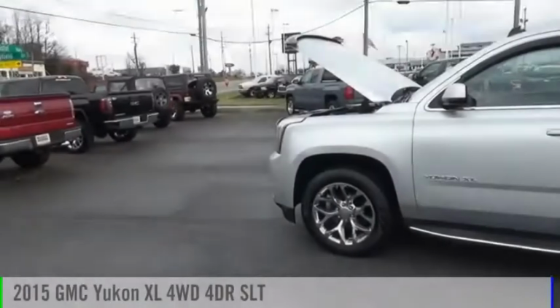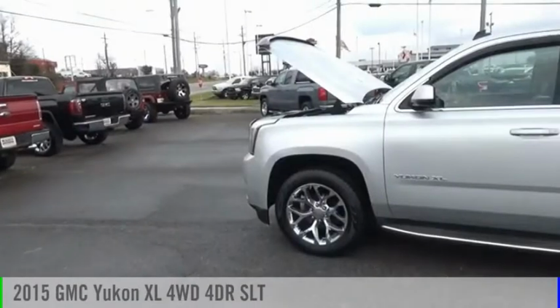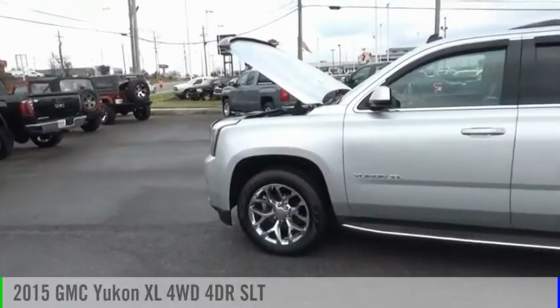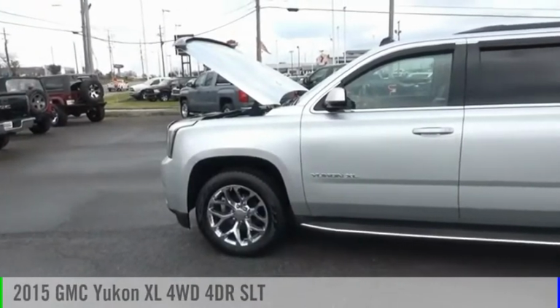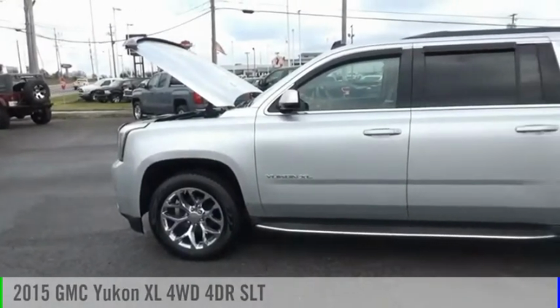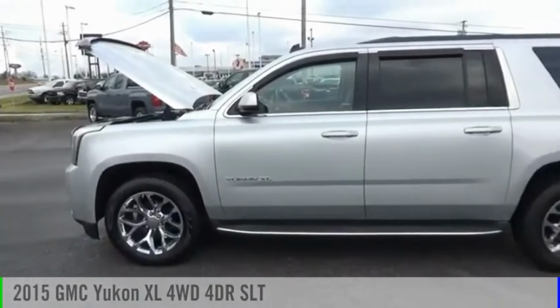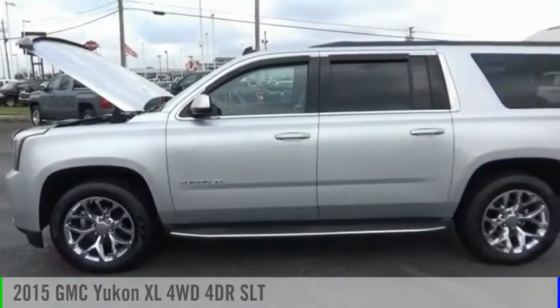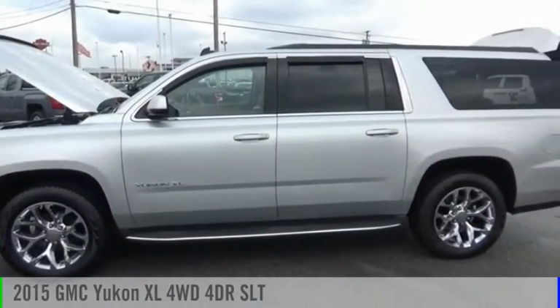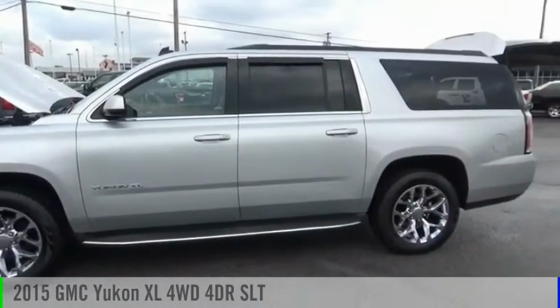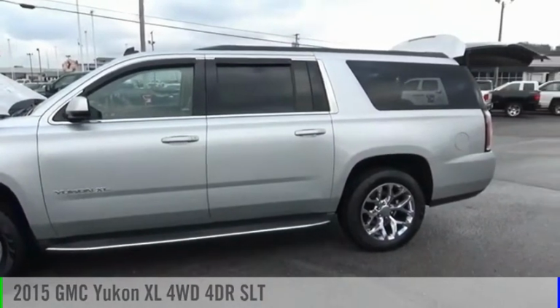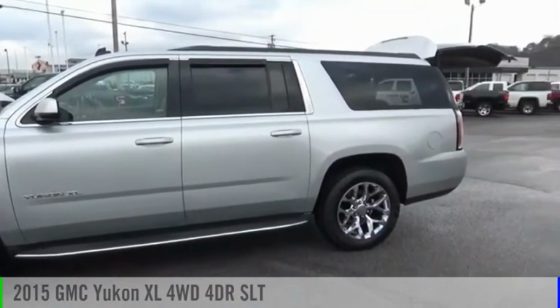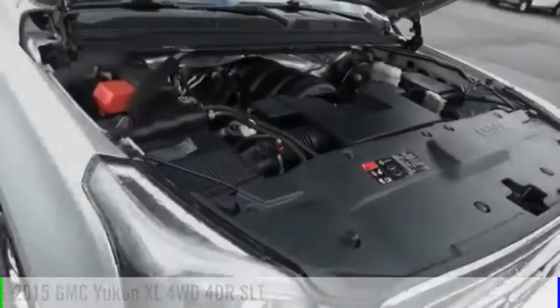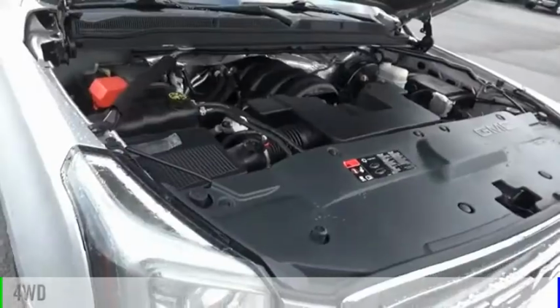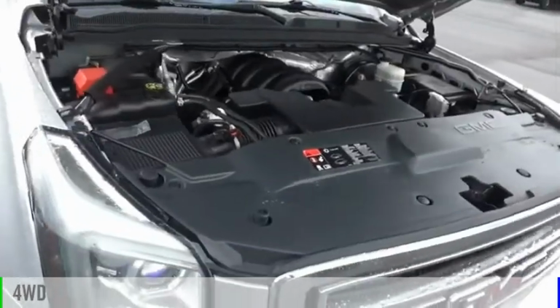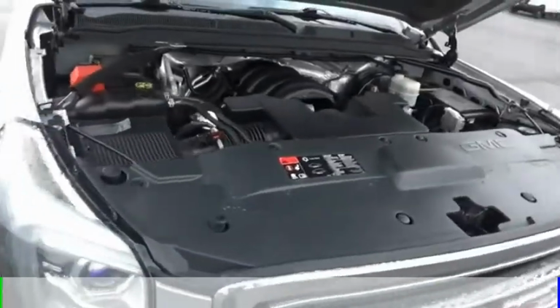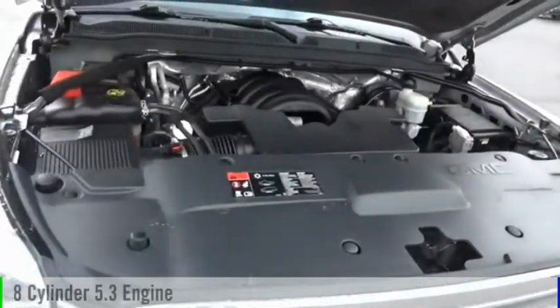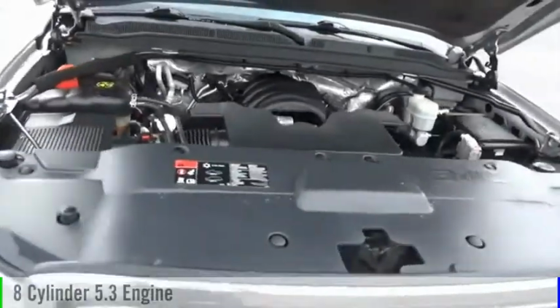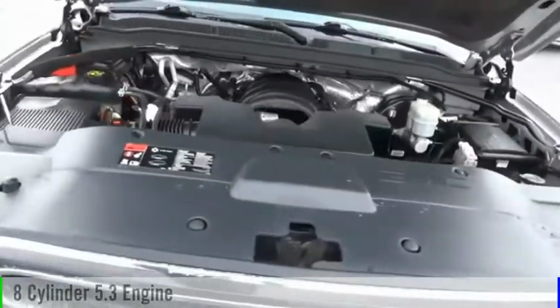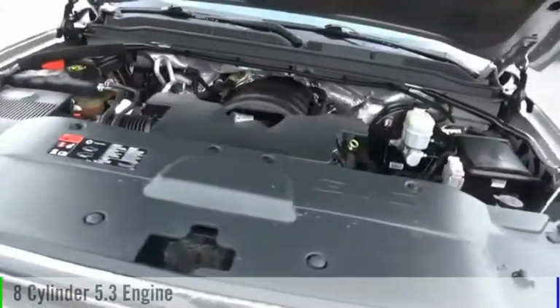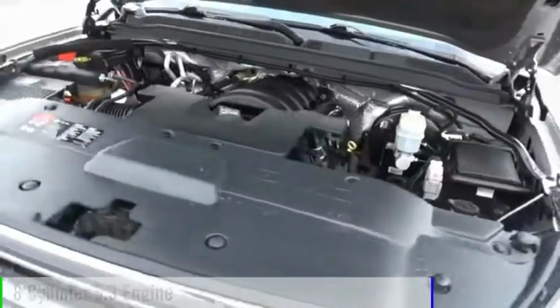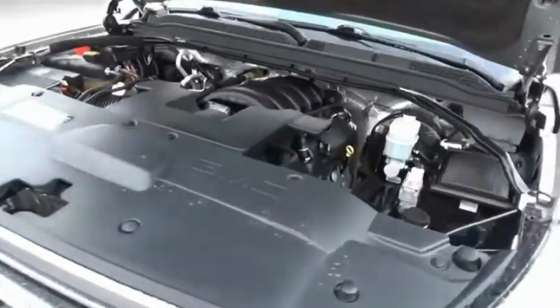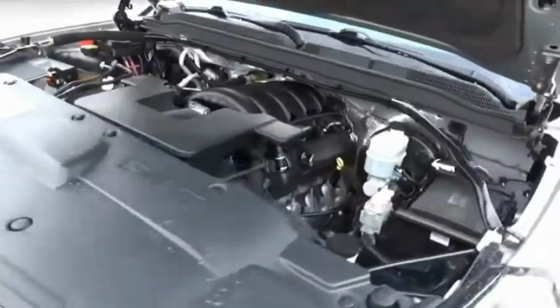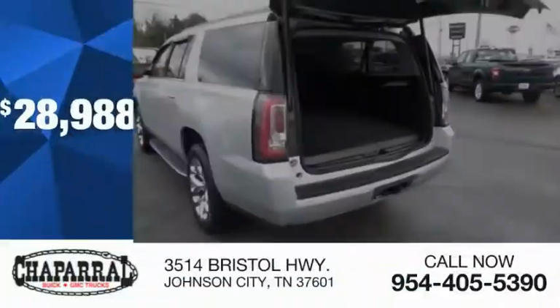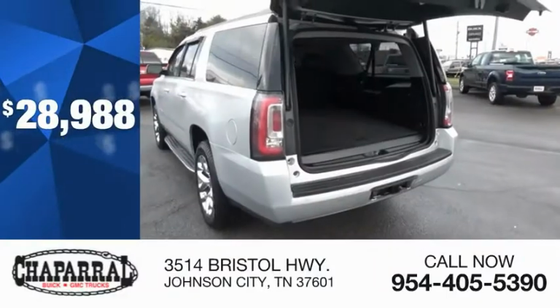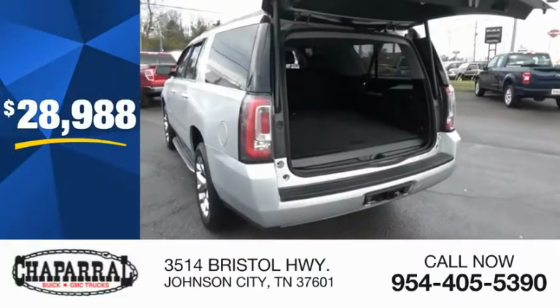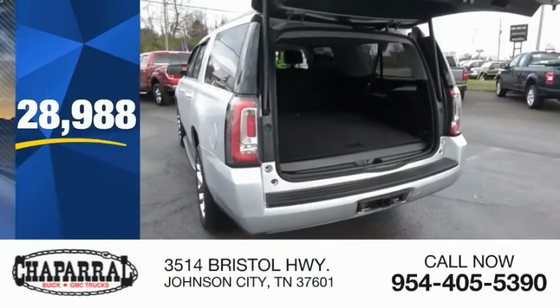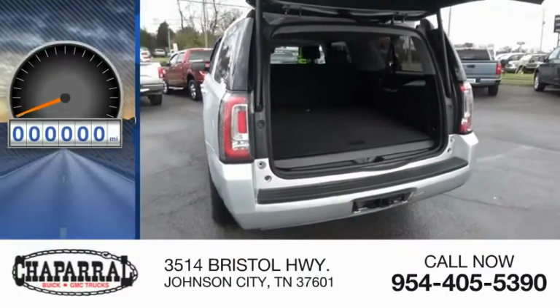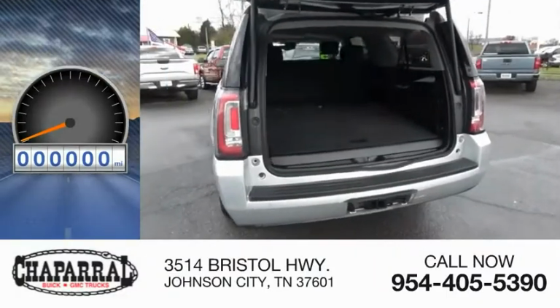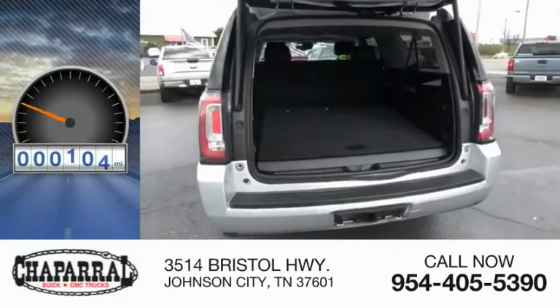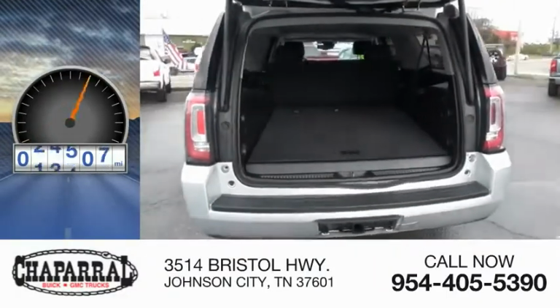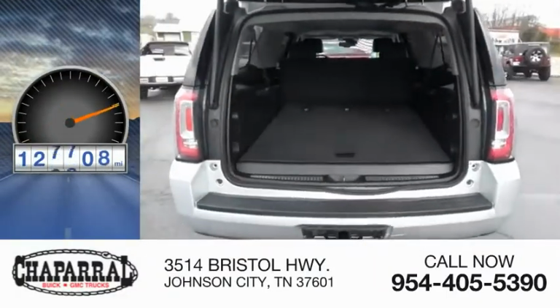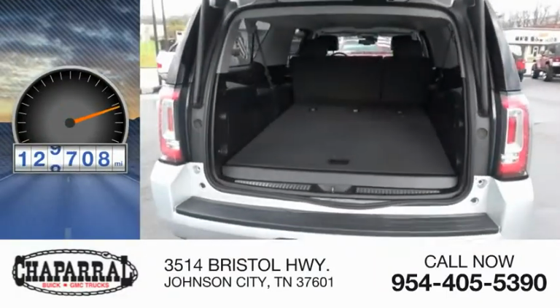You are going to love the 2015 Yukon XL. This vehicle is powered by a four-wheel drive, eight-cylinder, 5.3-liter engine, and is priced below $30,000. This vehicle has less than 130,000 miles.